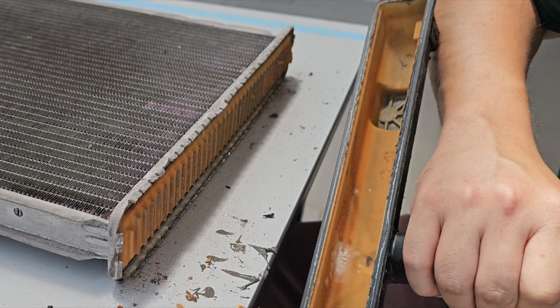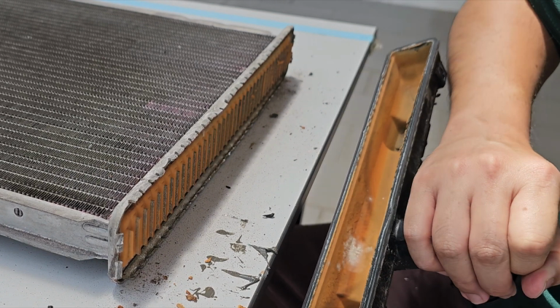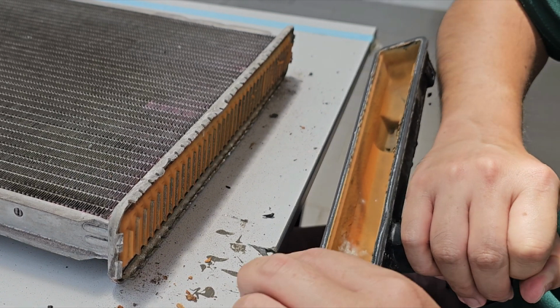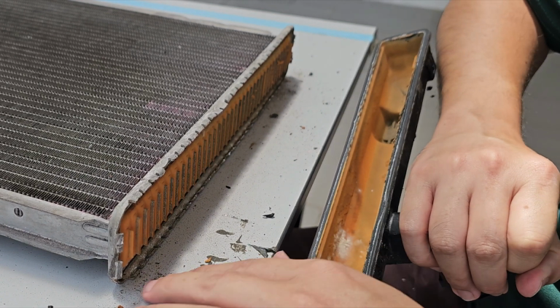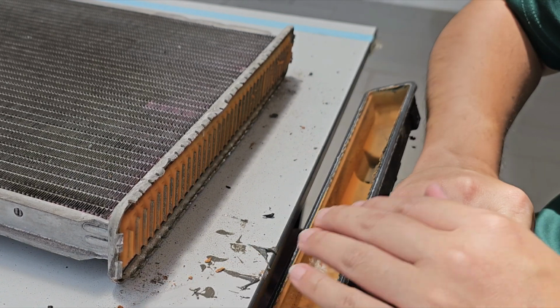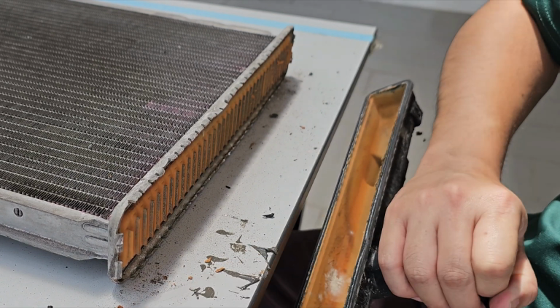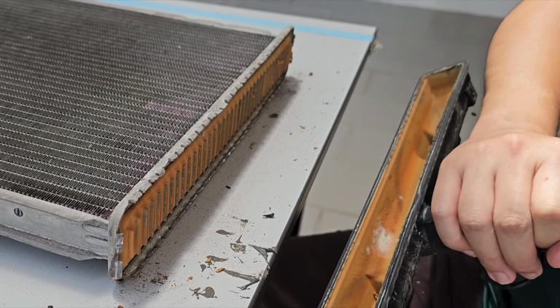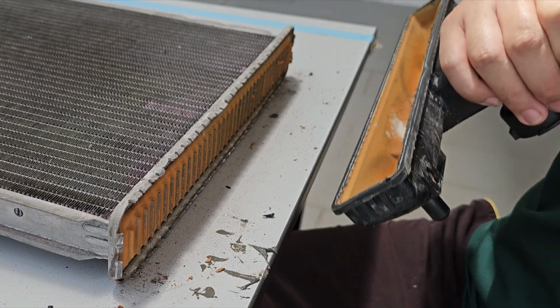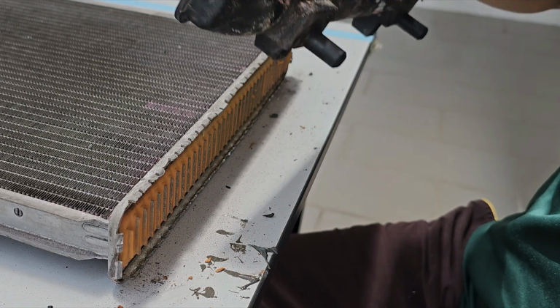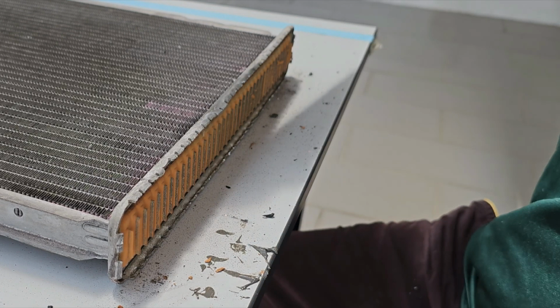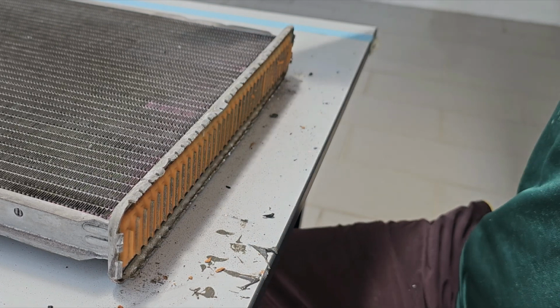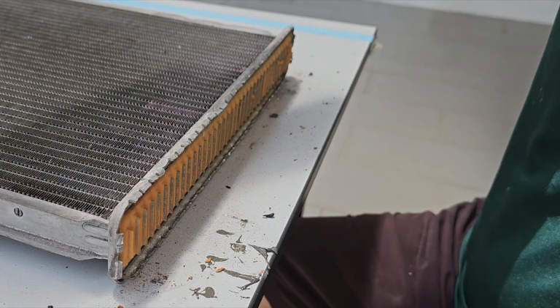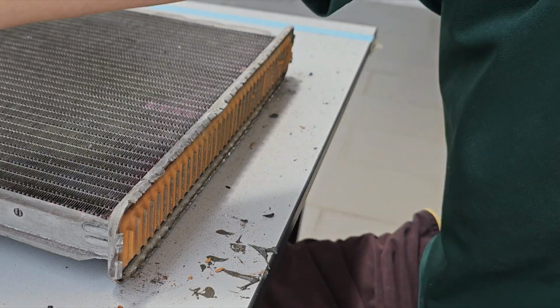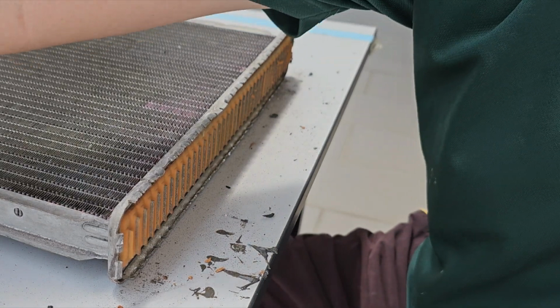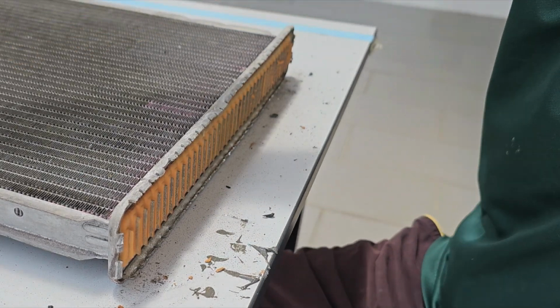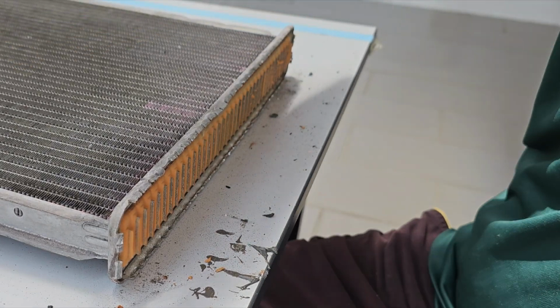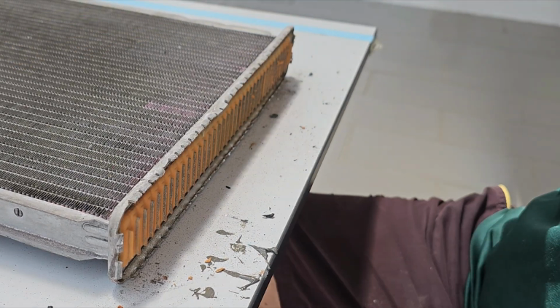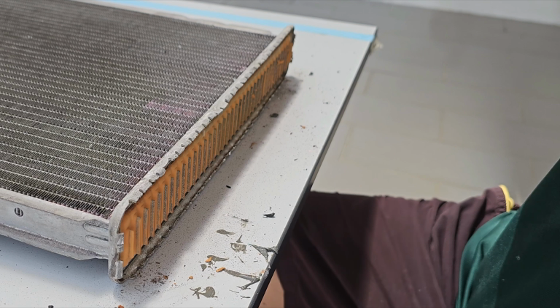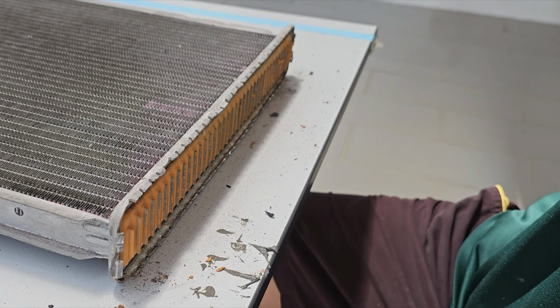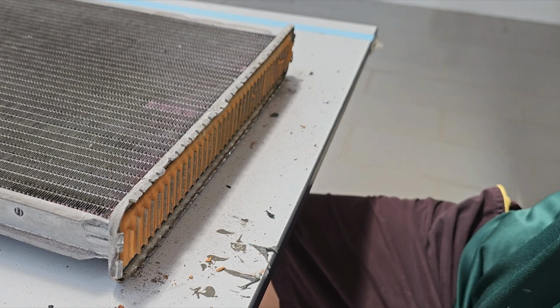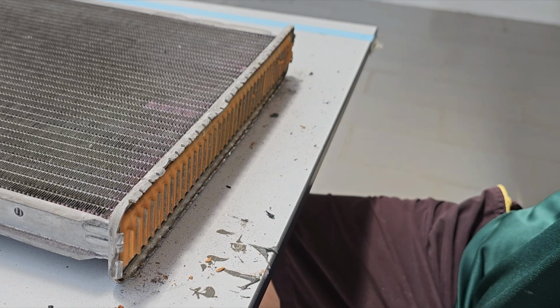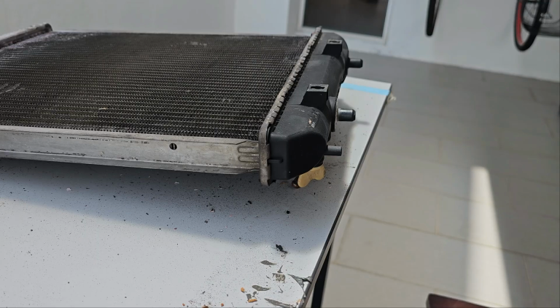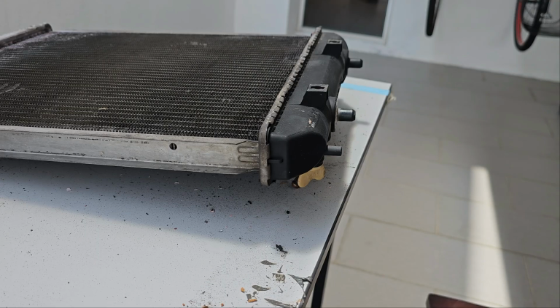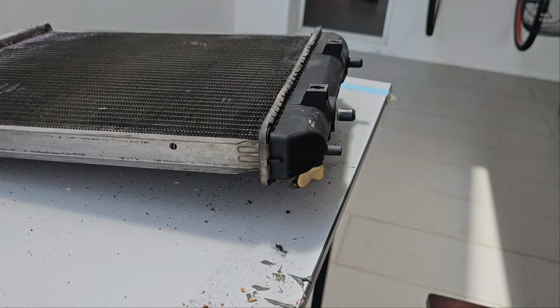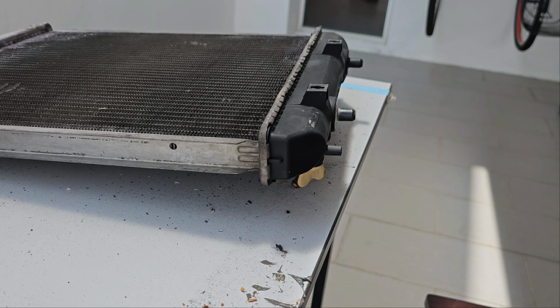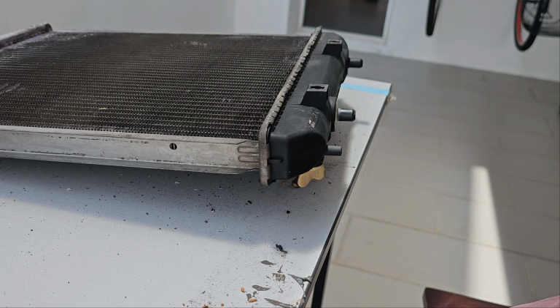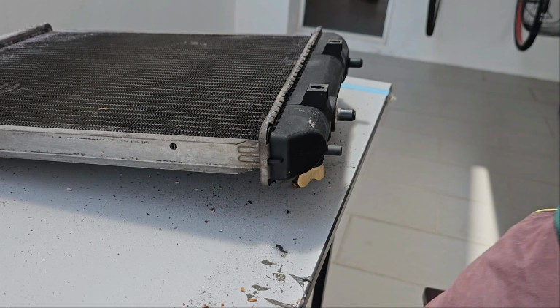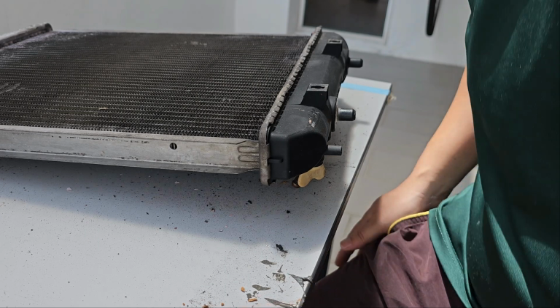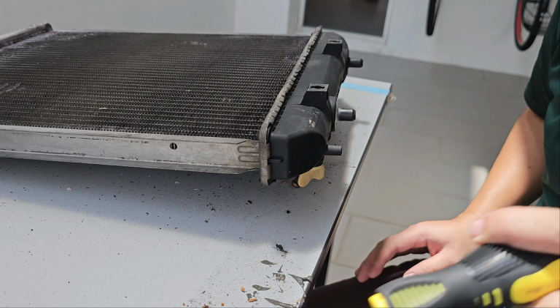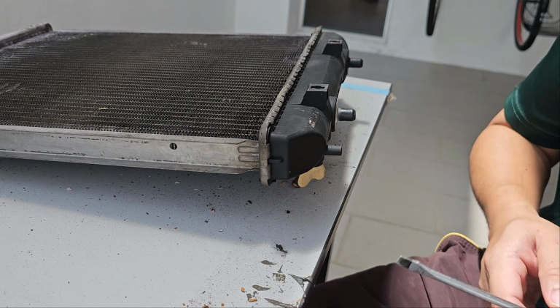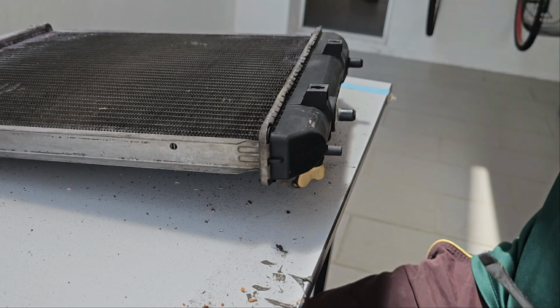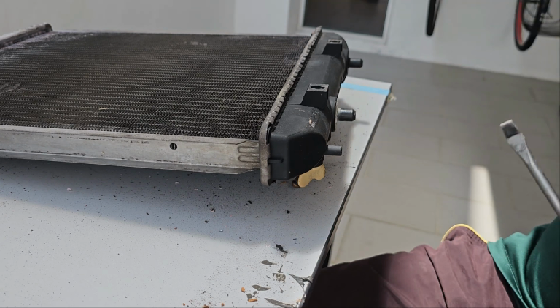Still a bit rusty. Let's look at the bottom side and remove the bottom as well to have a look.